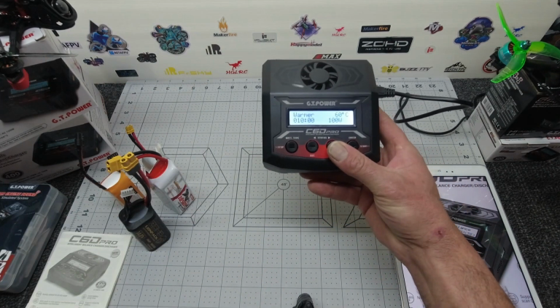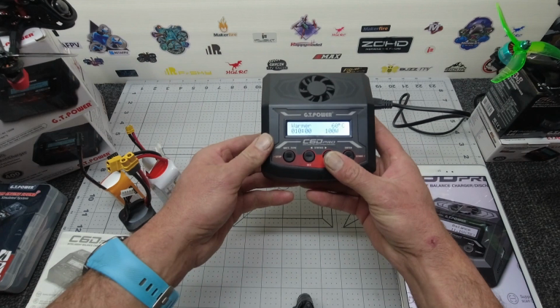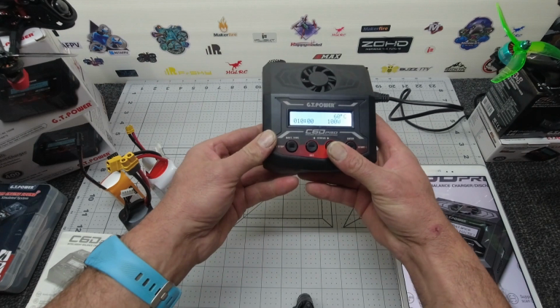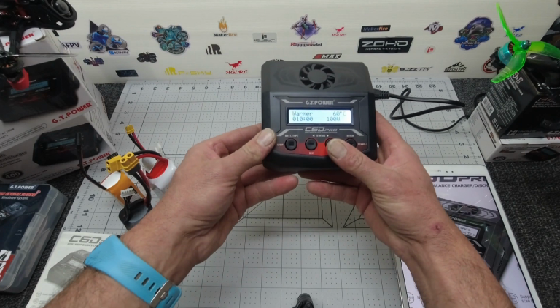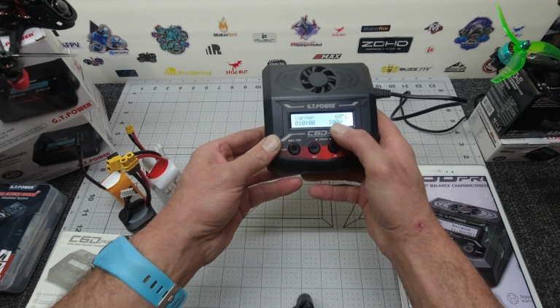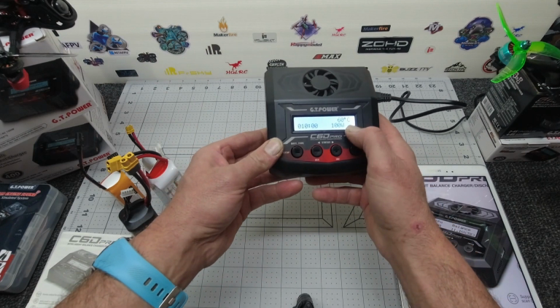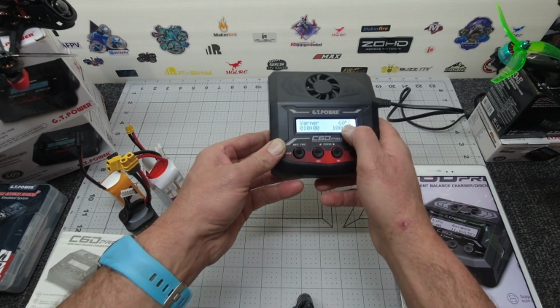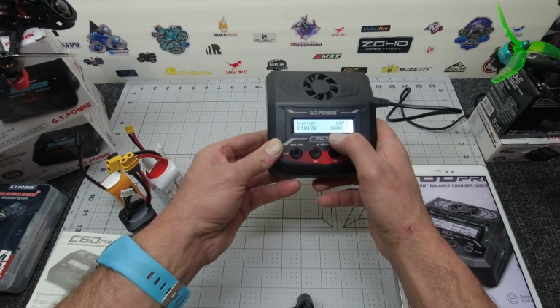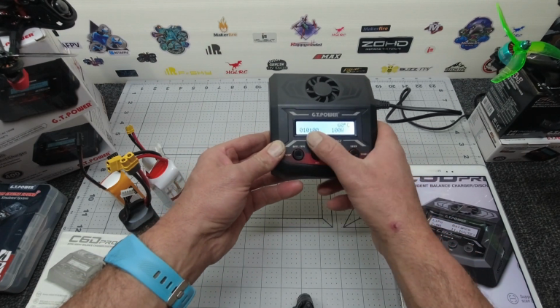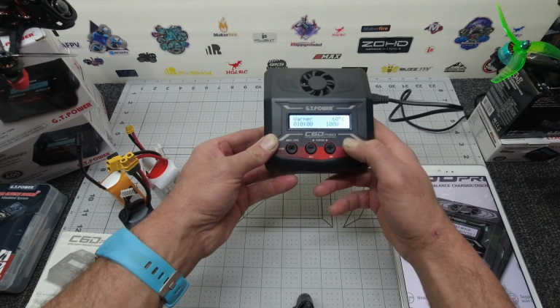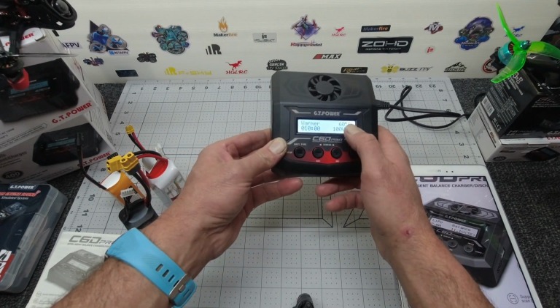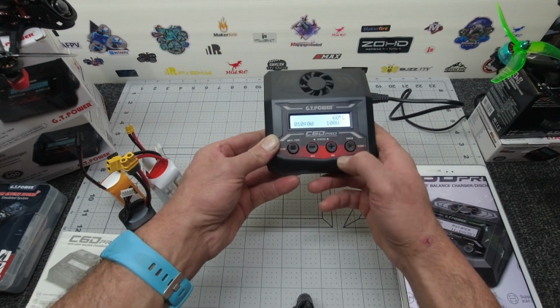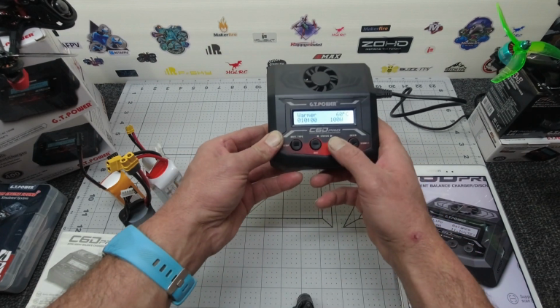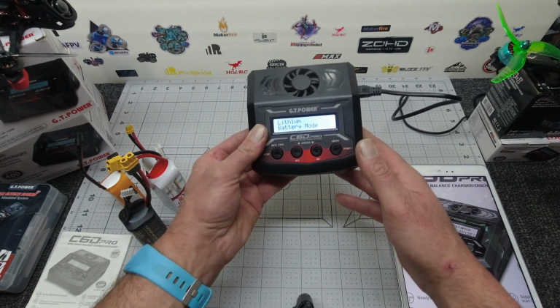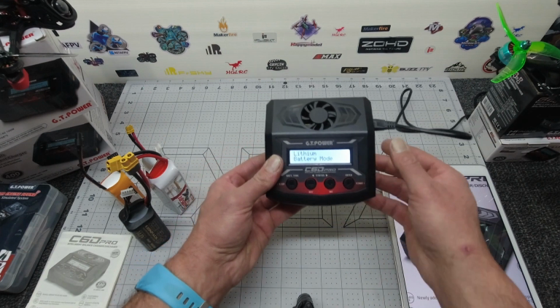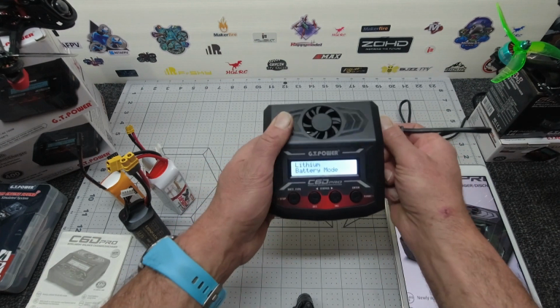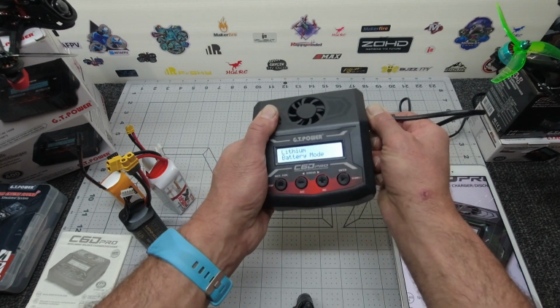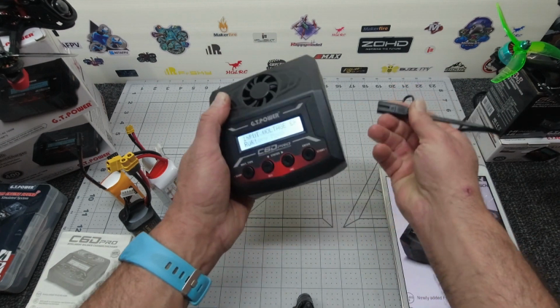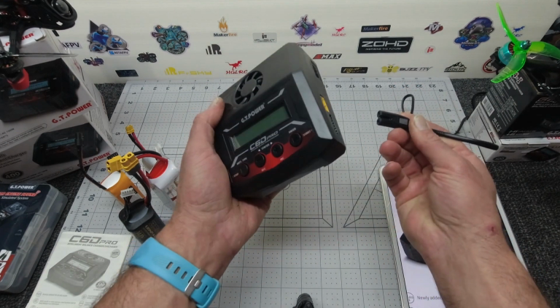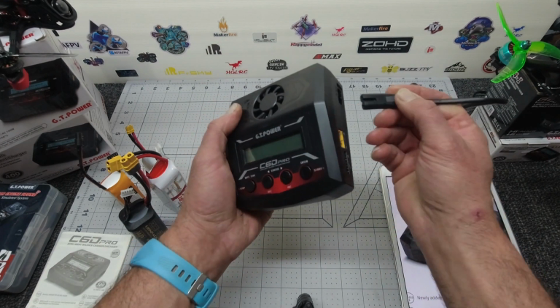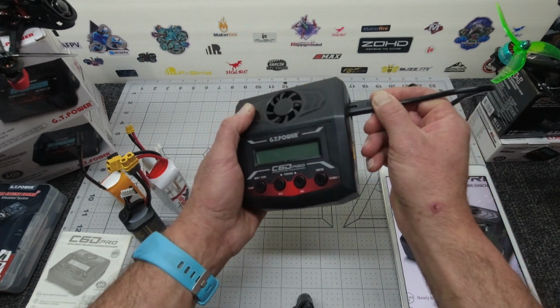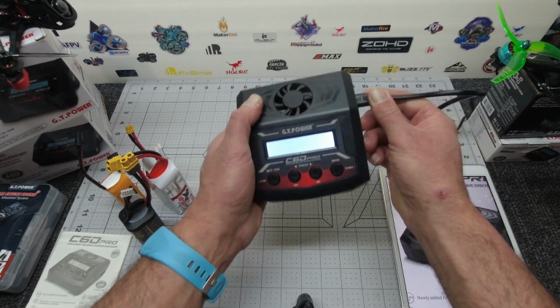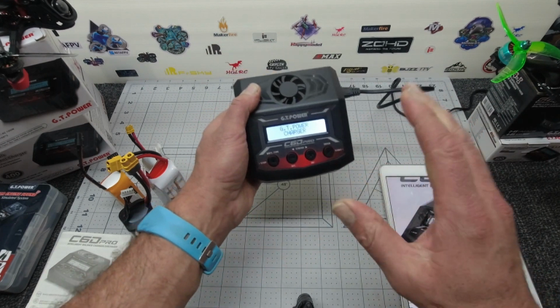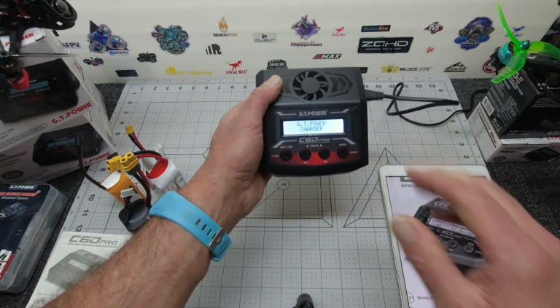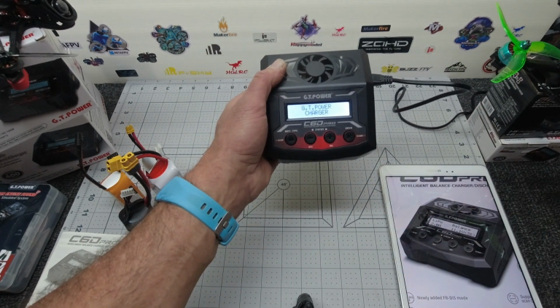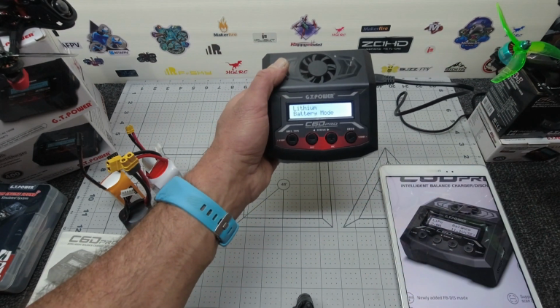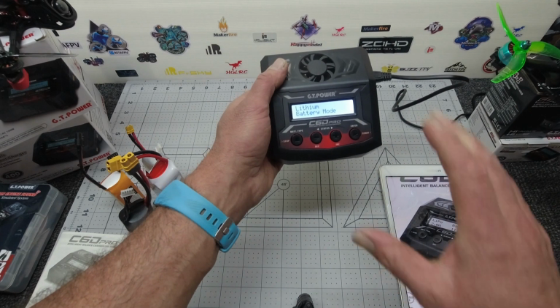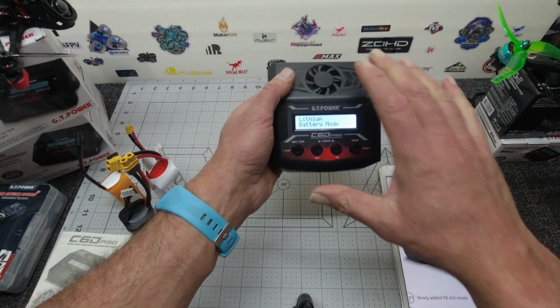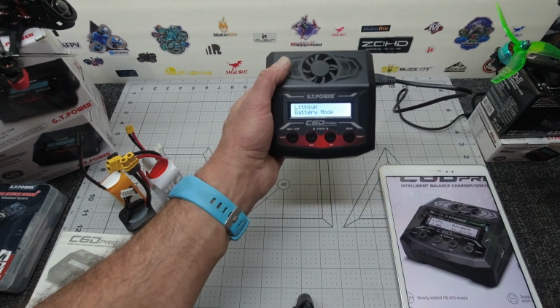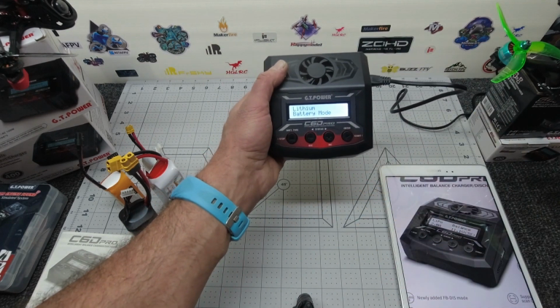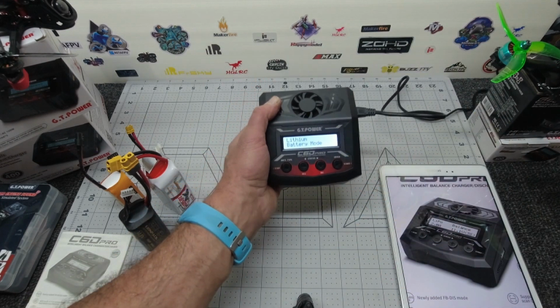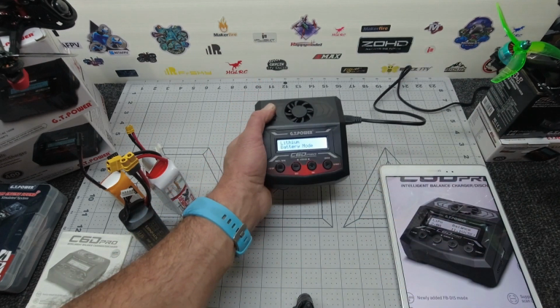CC out — this is your warmer. You can select the different temperature degrees for your tire warmer. By default, when you turn this unit on, it jumps to GT Power charger and starts on lithium mode.